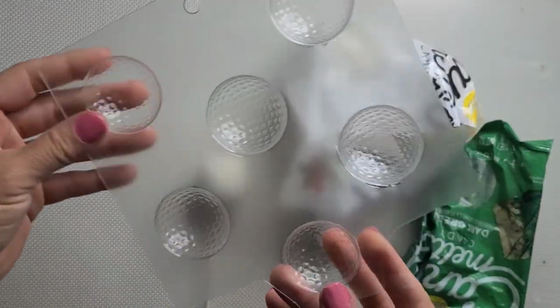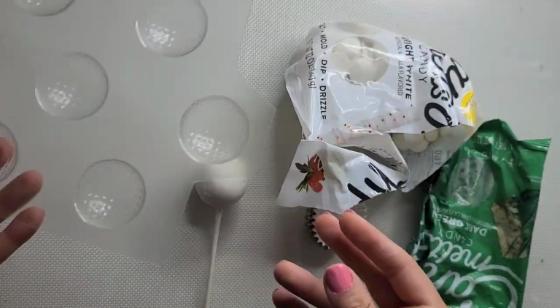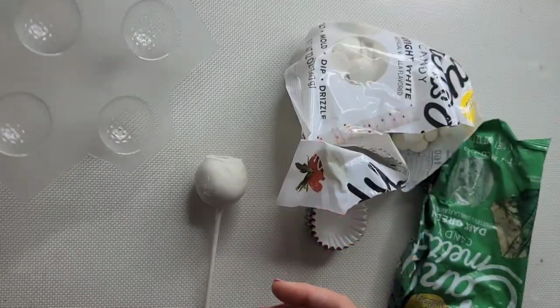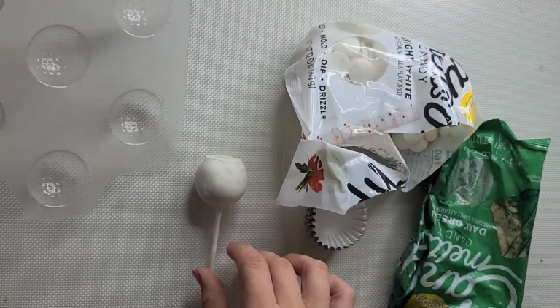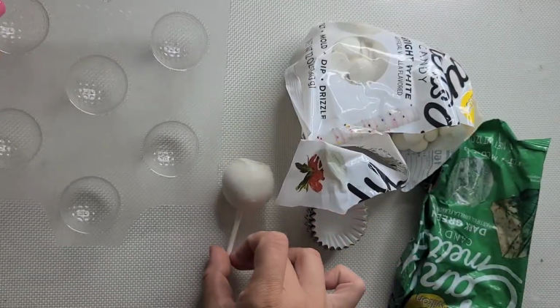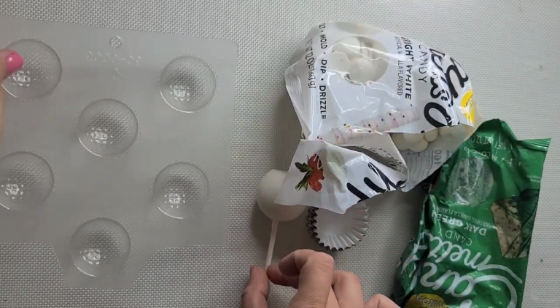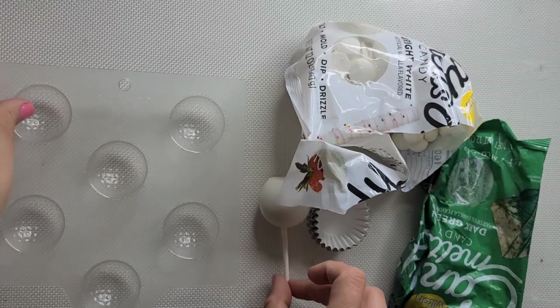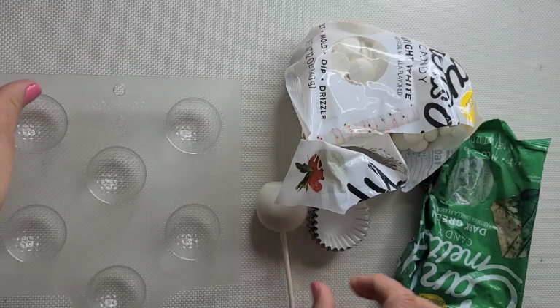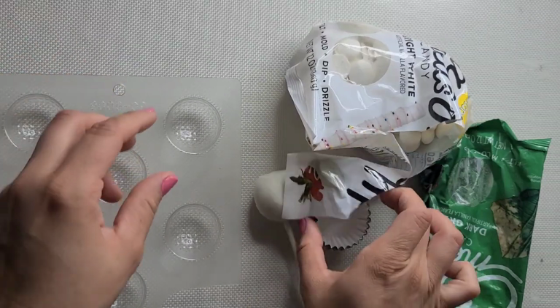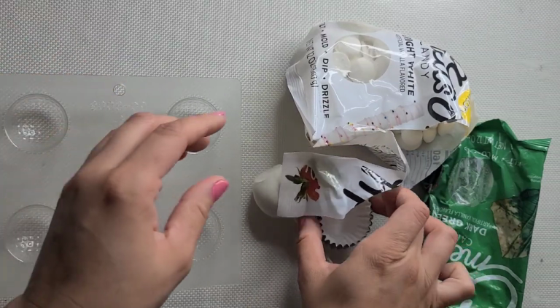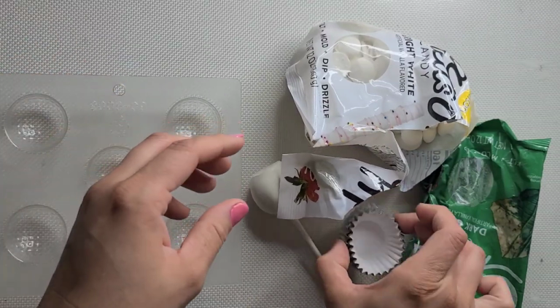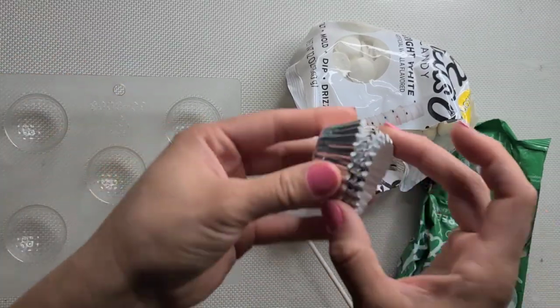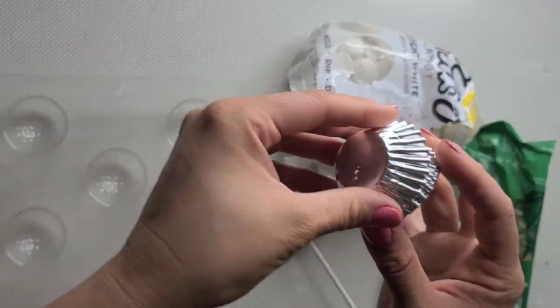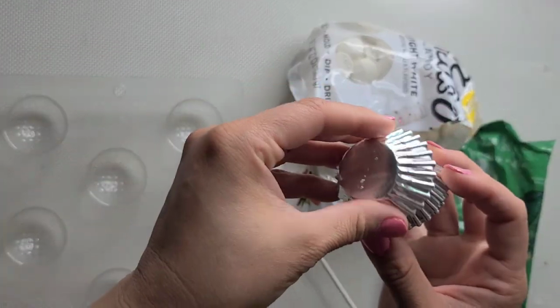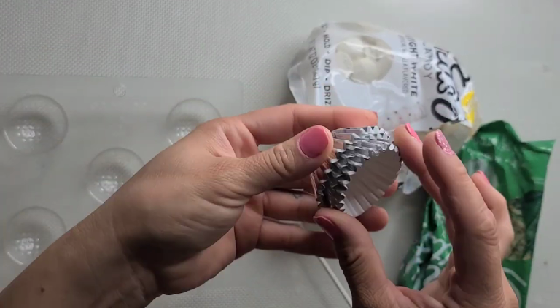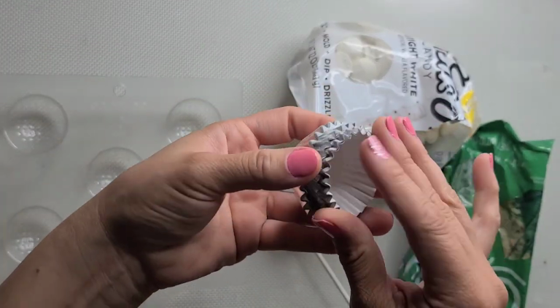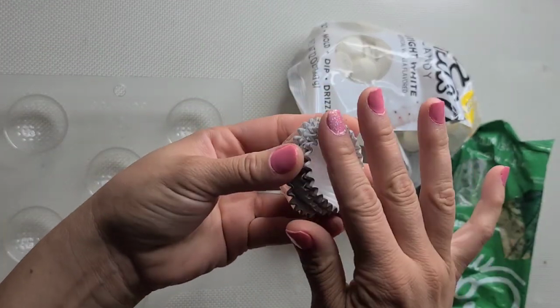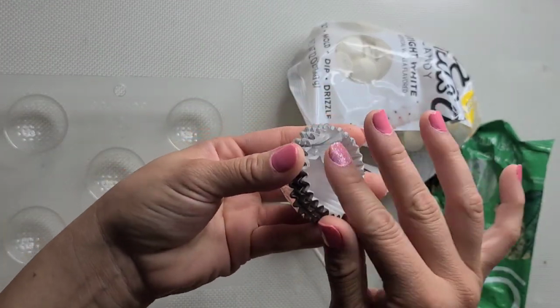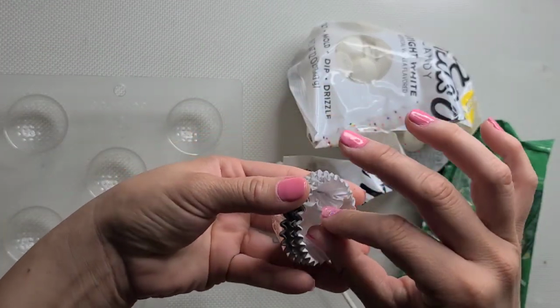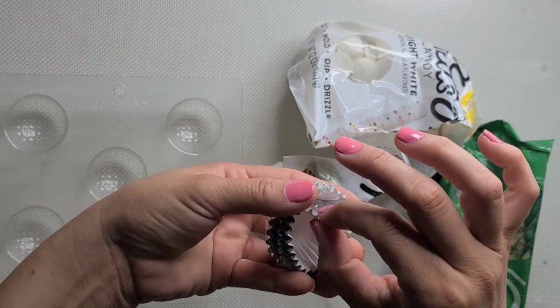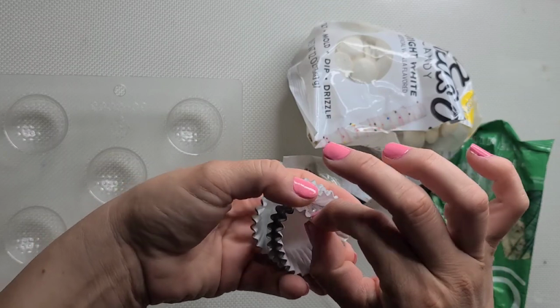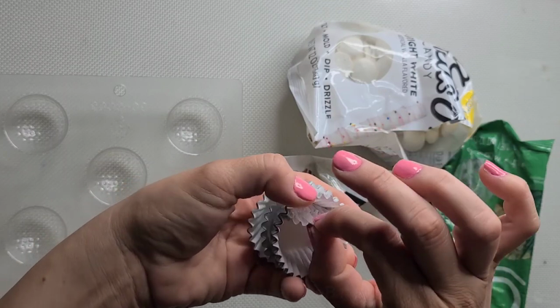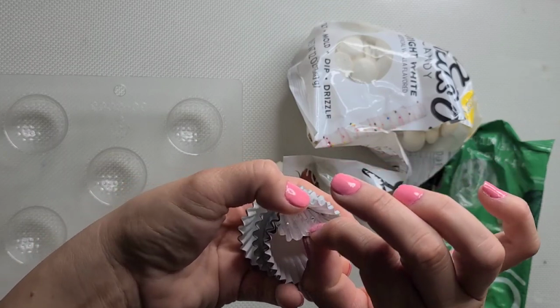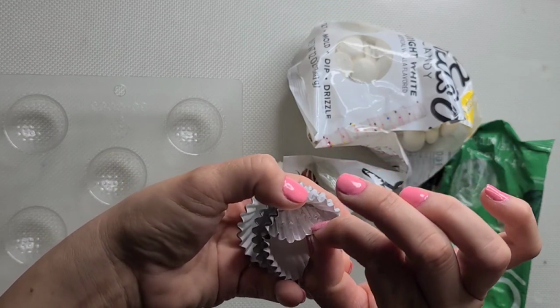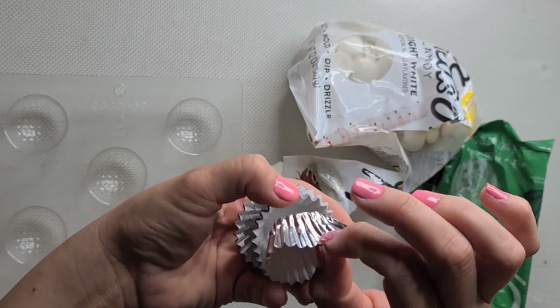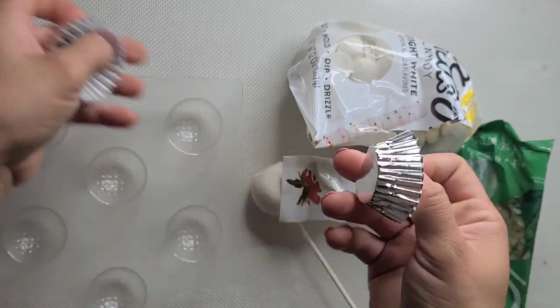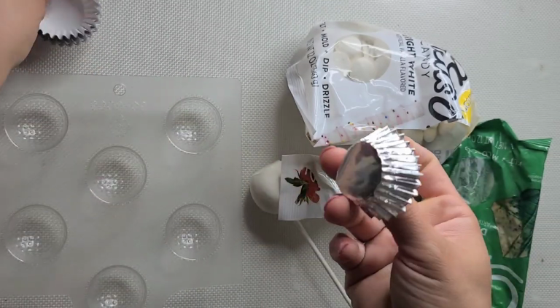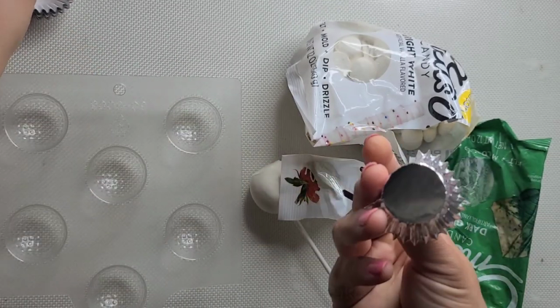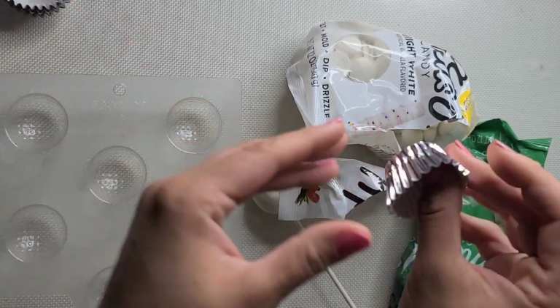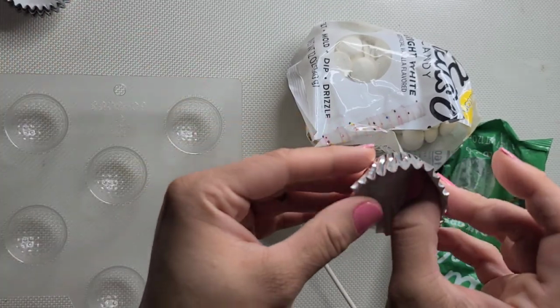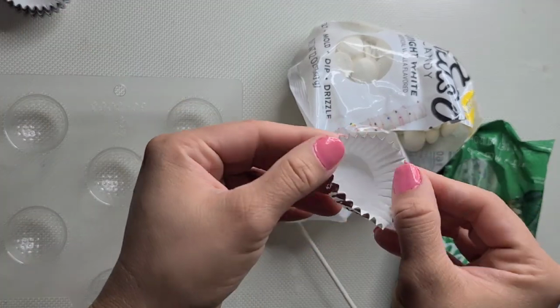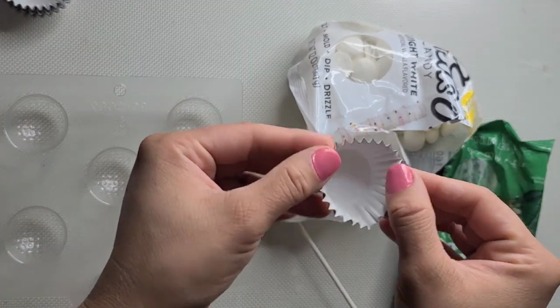First, you're going to need a golf ball mold — I have that in my Amazon store — and some mini cupcake liners. I prefer the foil ones because they hold up better and they give a better grass effect in my opinion.